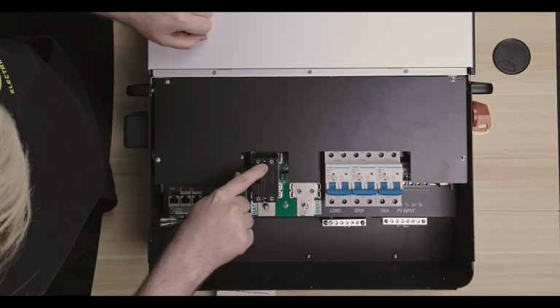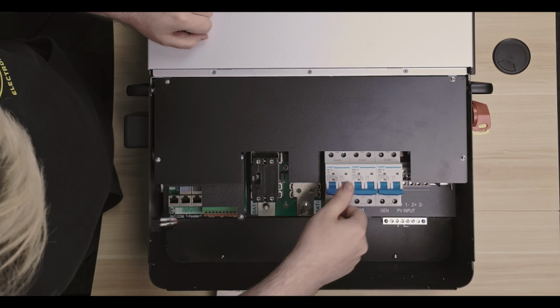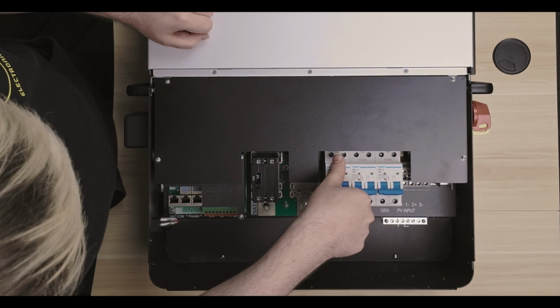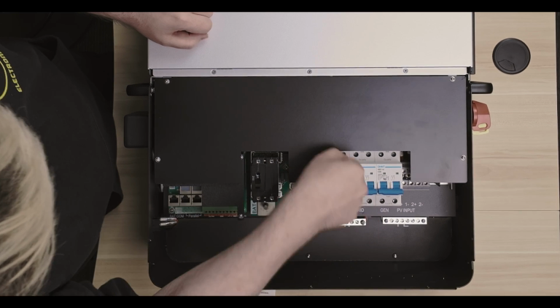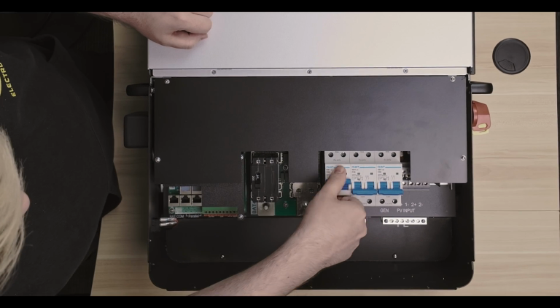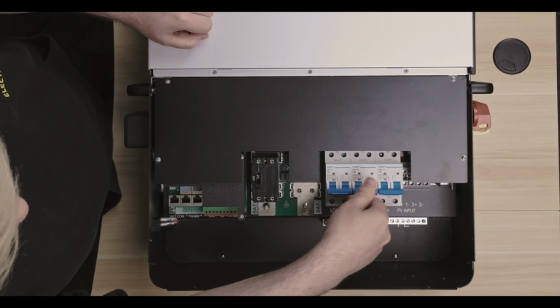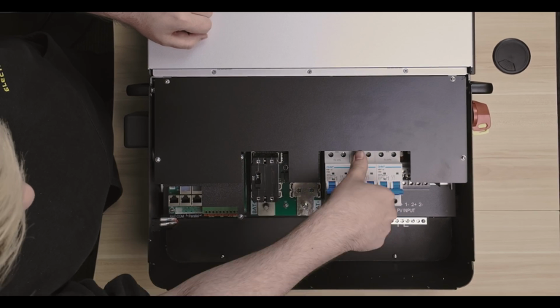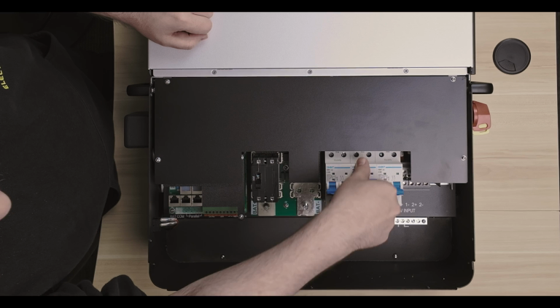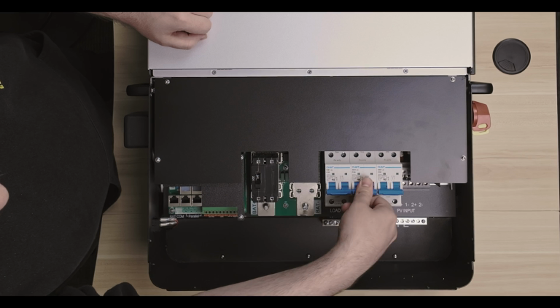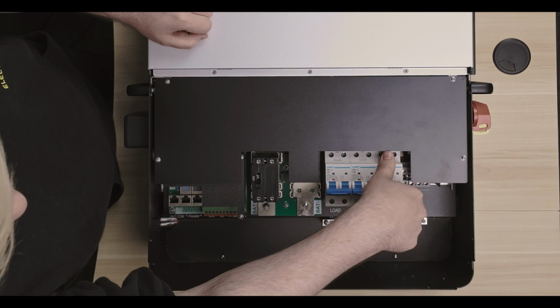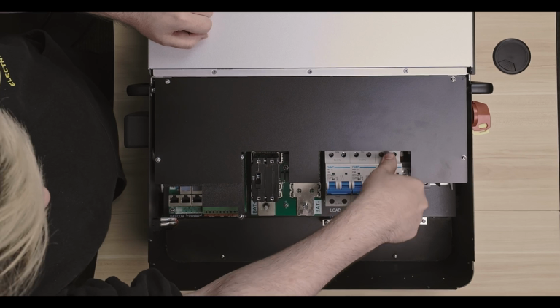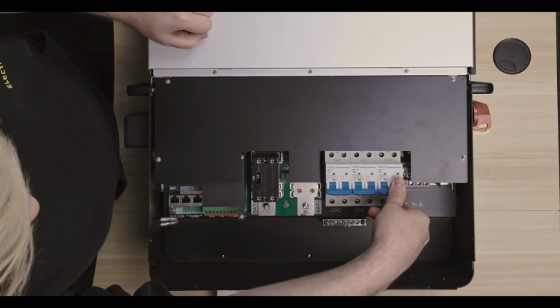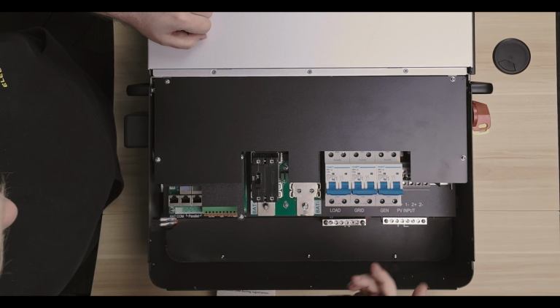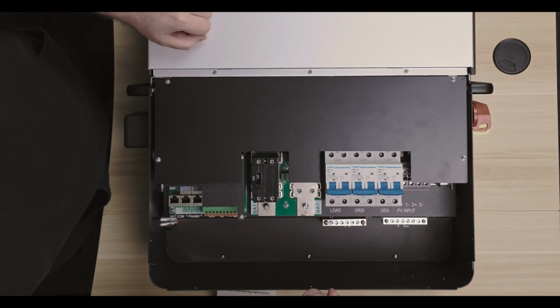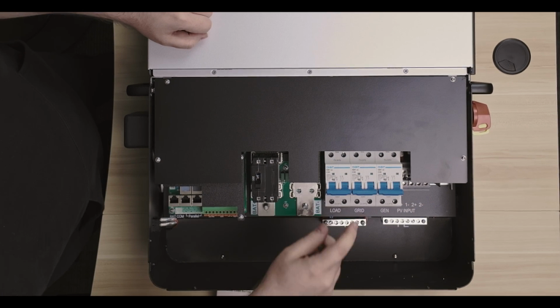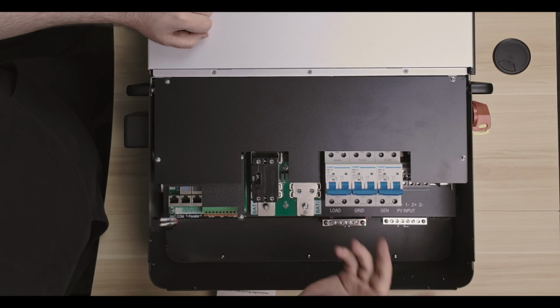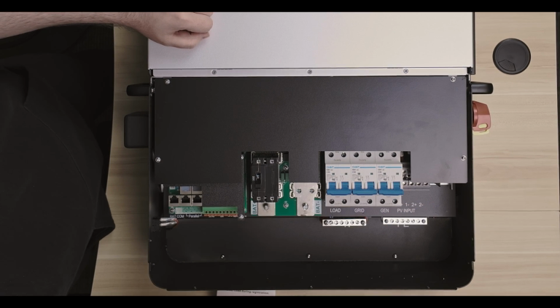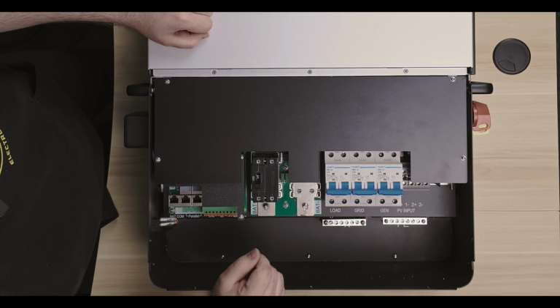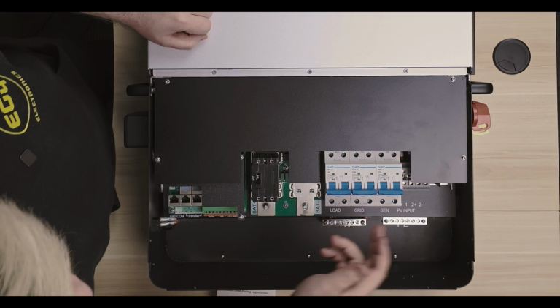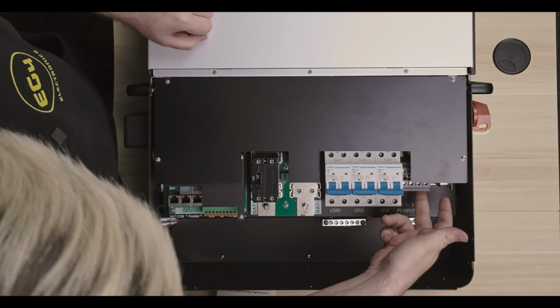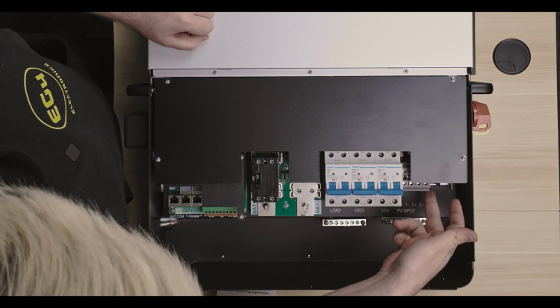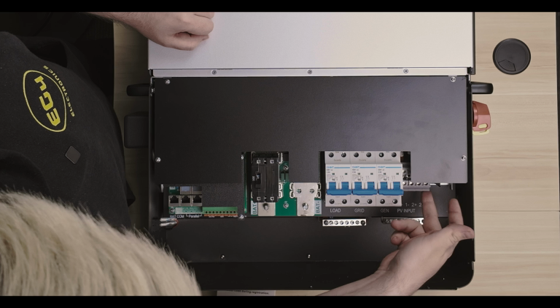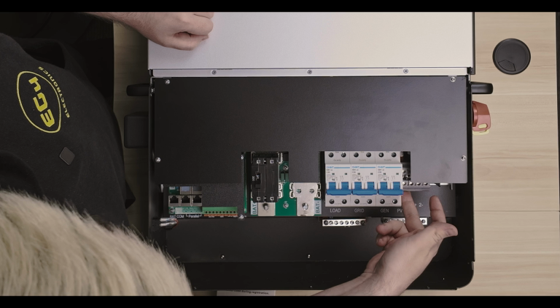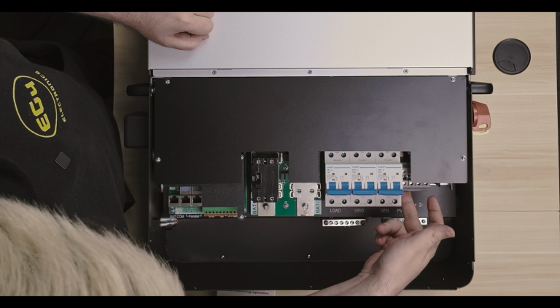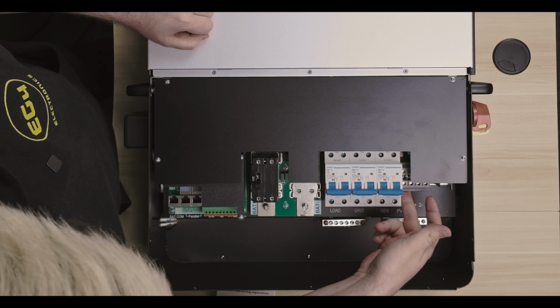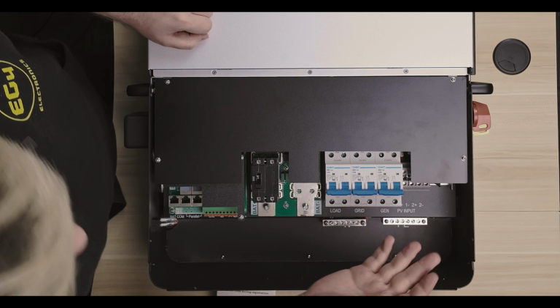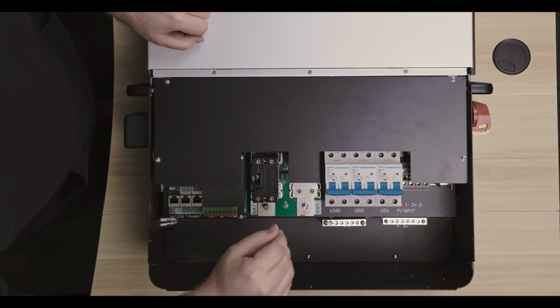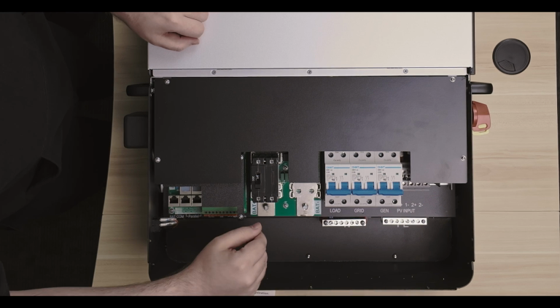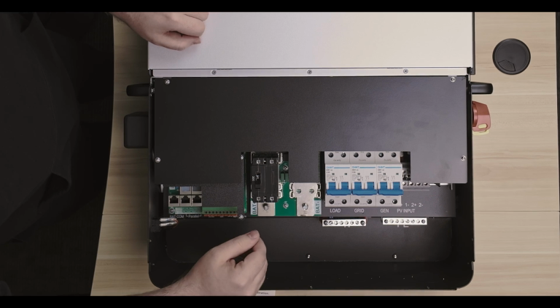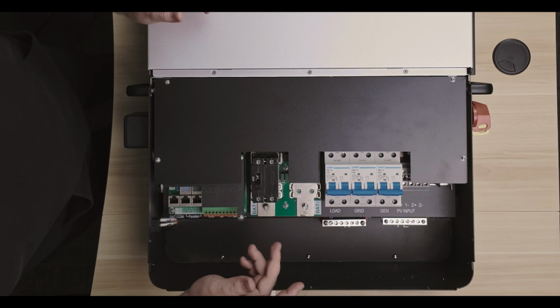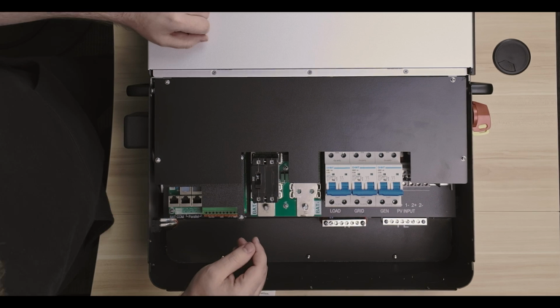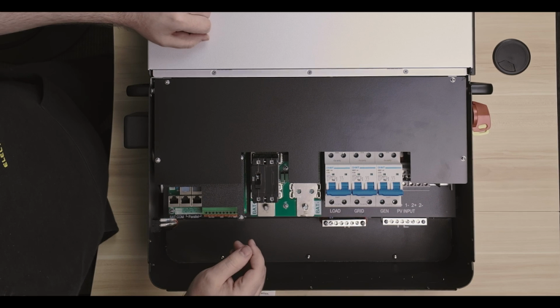Battery breaker, 200 amp. We have our grid, load, and generator breakers, which are 50 amps apiece, as well as we have our two PV inputs. Now each of those are 4000 watts apiece, so you're going to get 8000 watts total of PV input into the system.